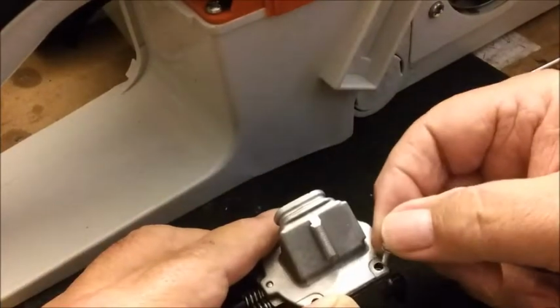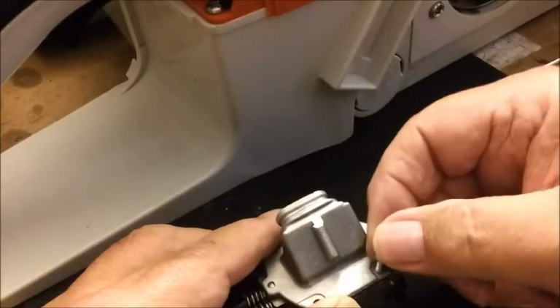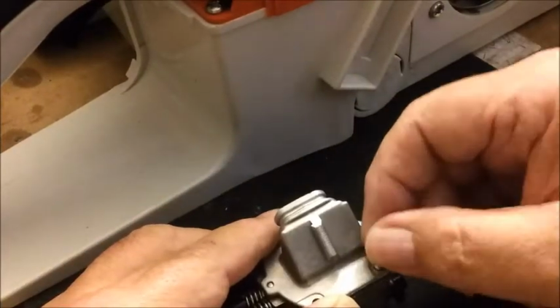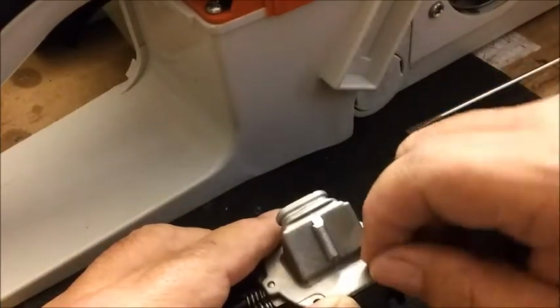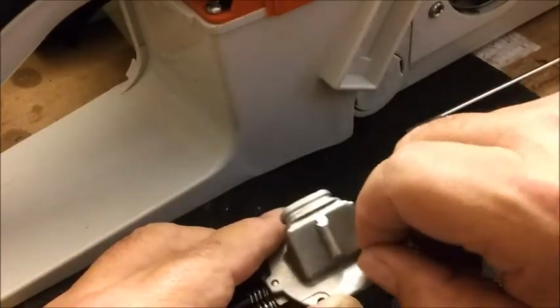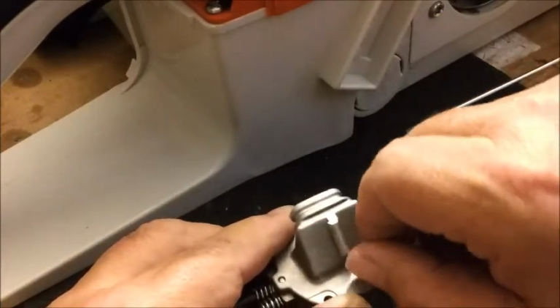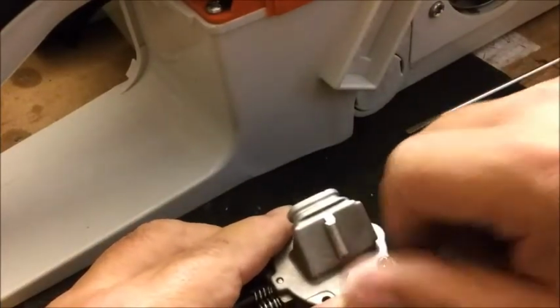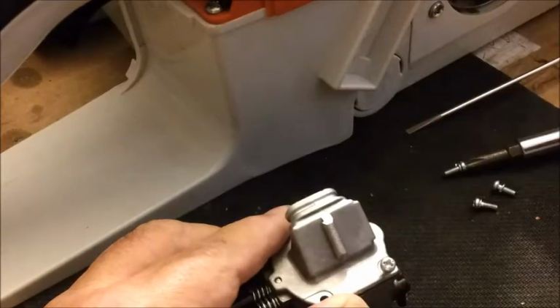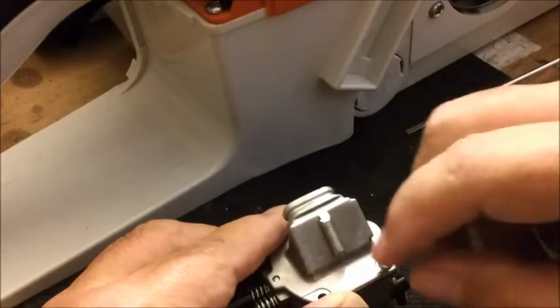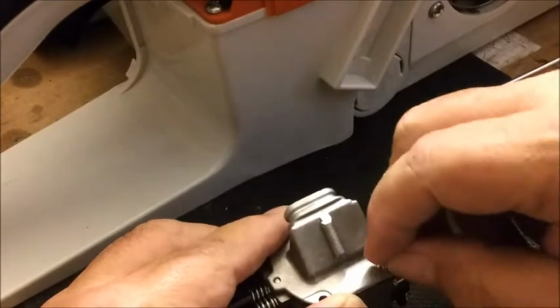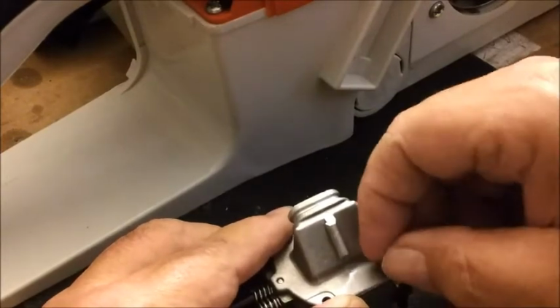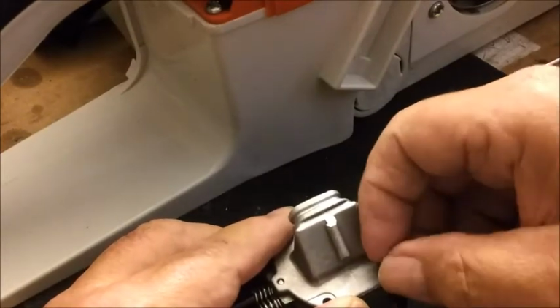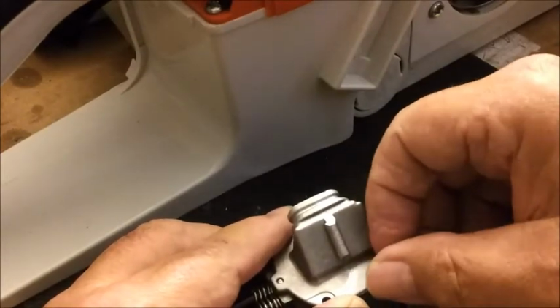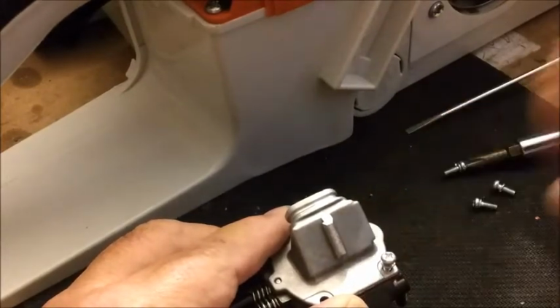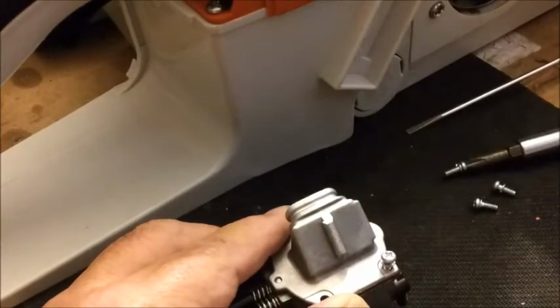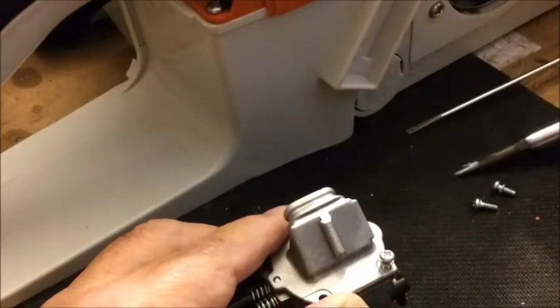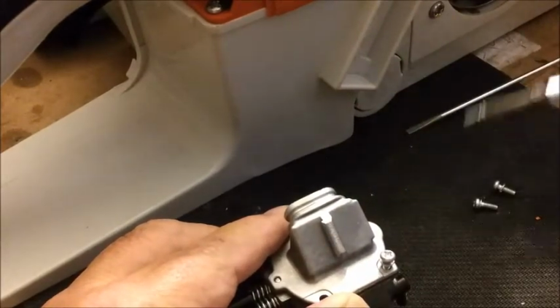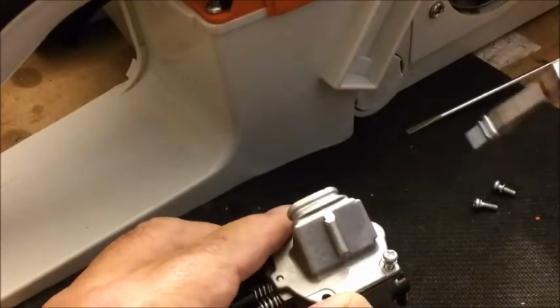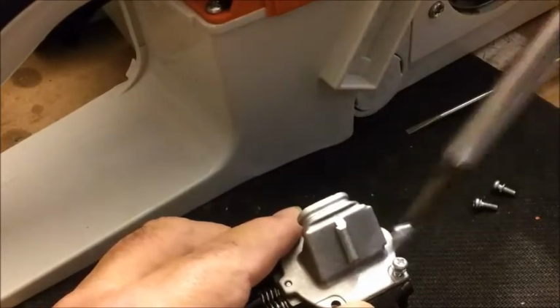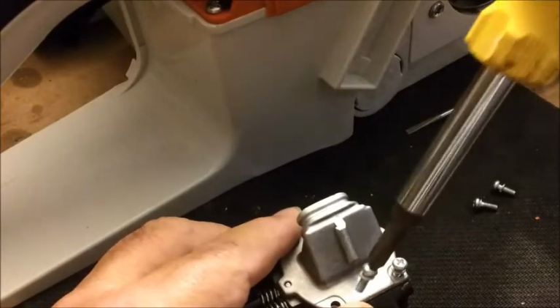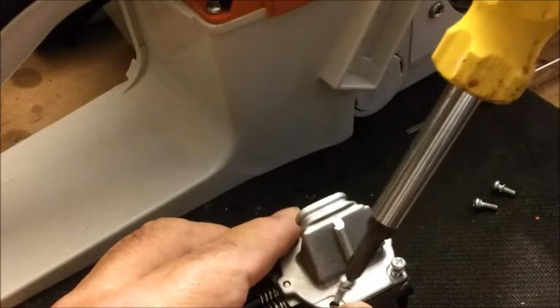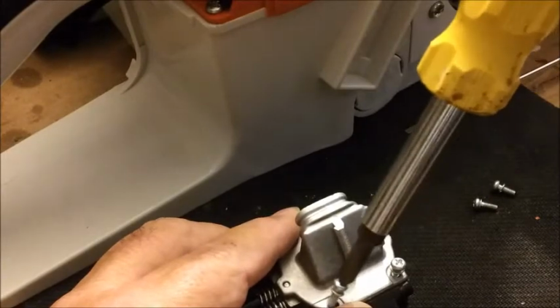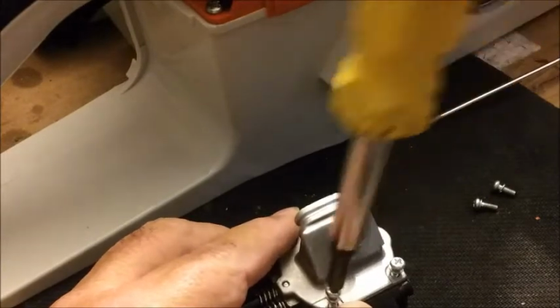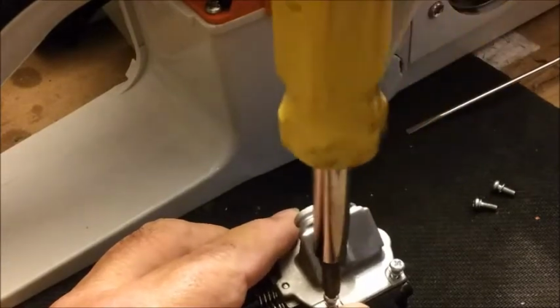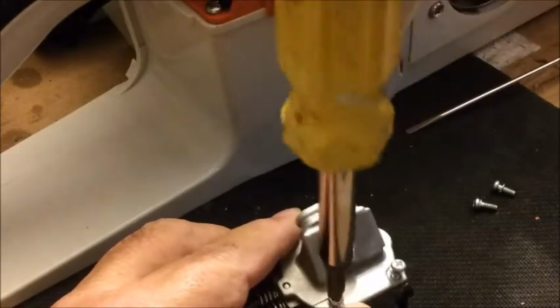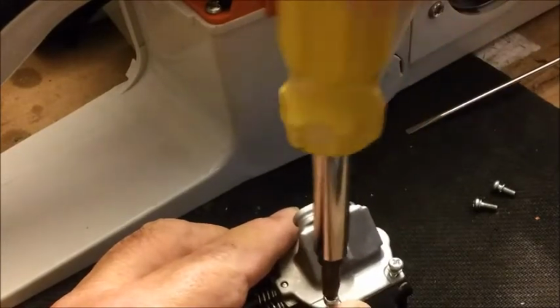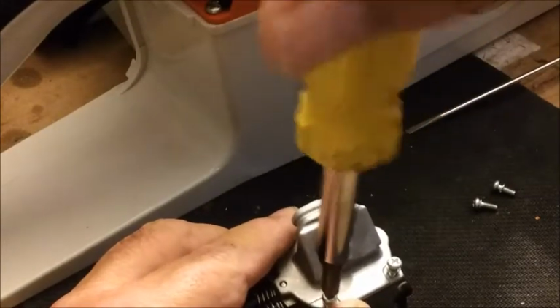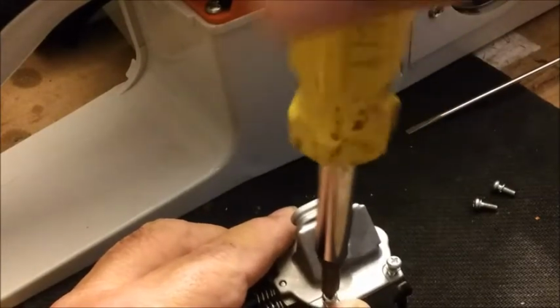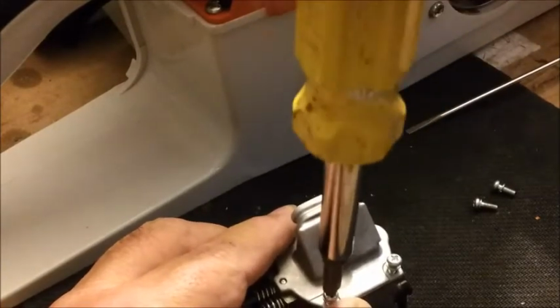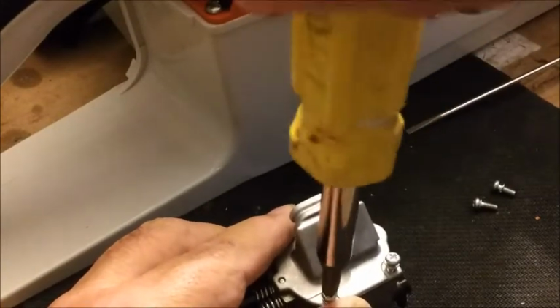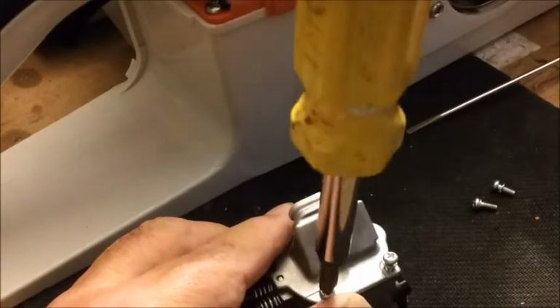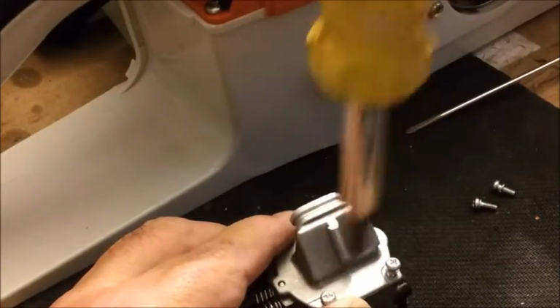The snorkel goes to the side of the carburetor that has the shutter open on the choke.